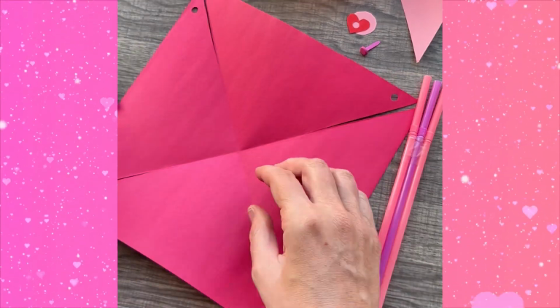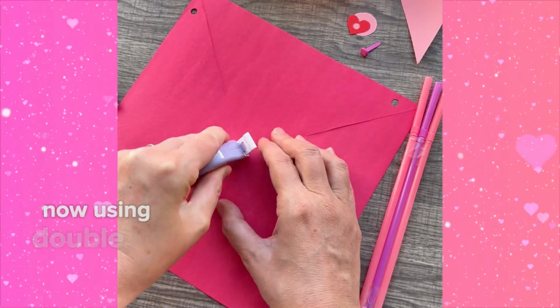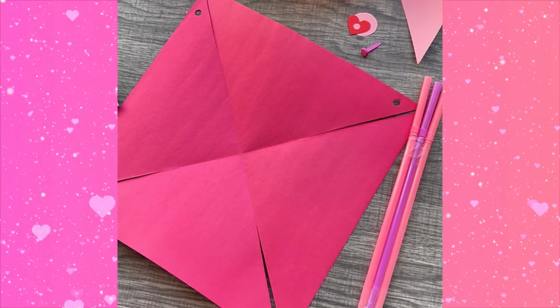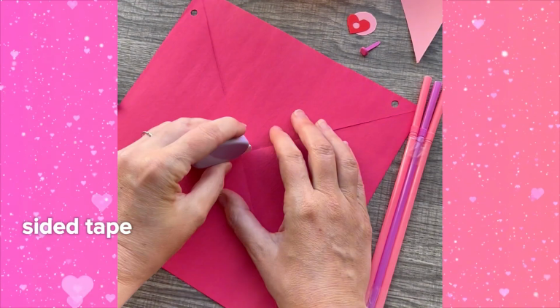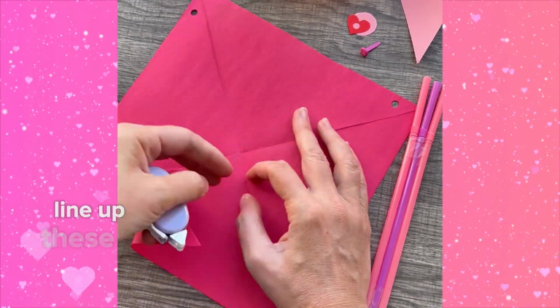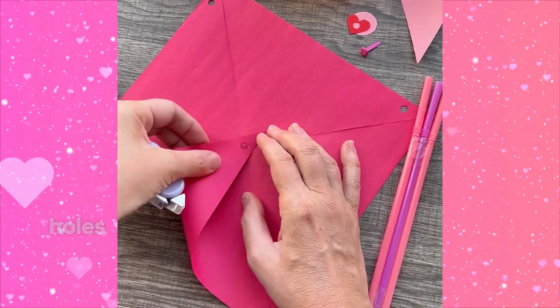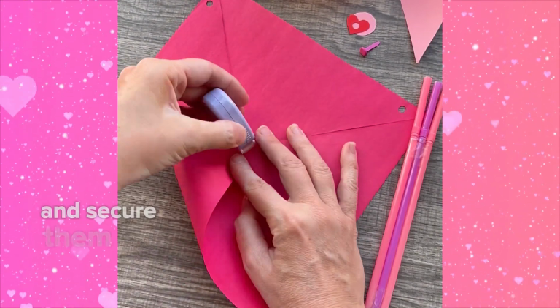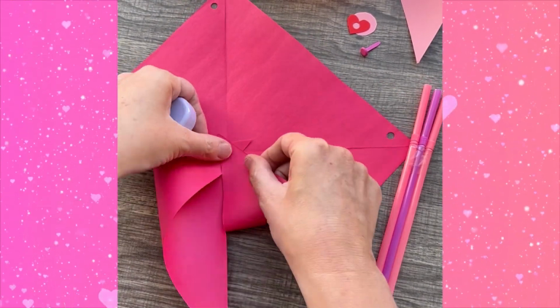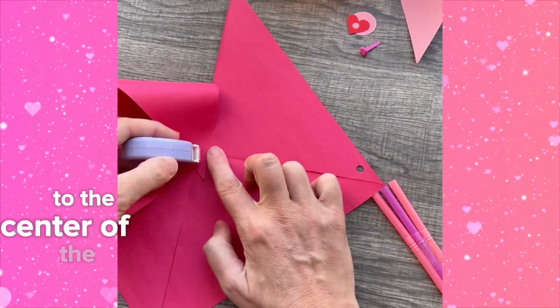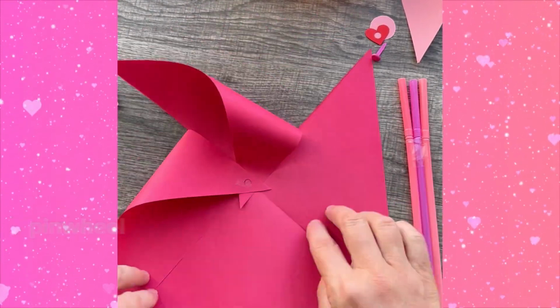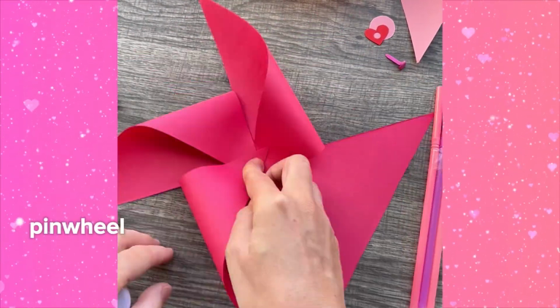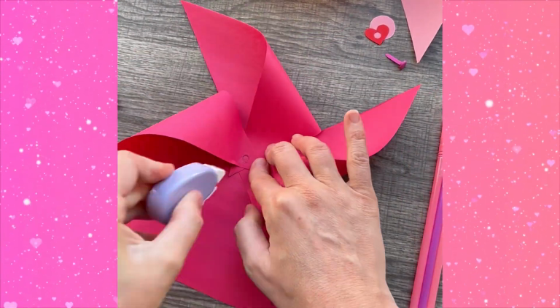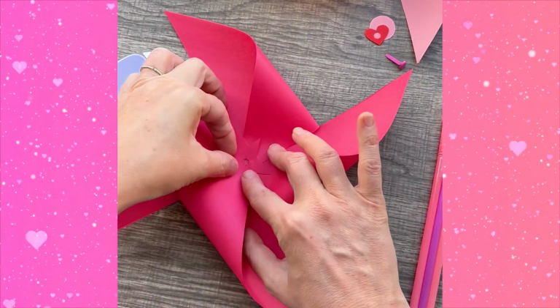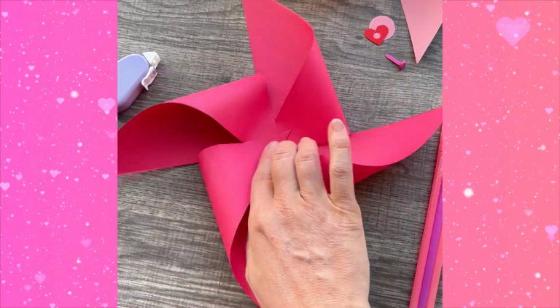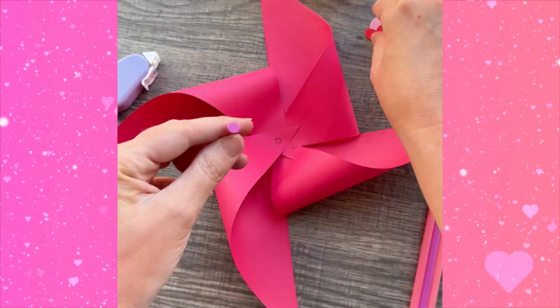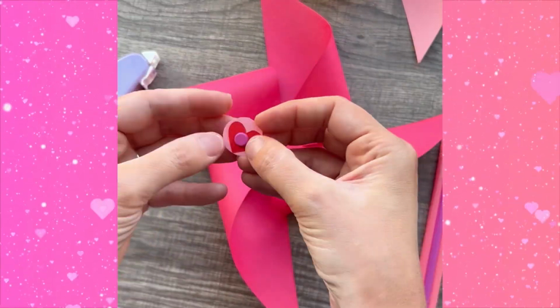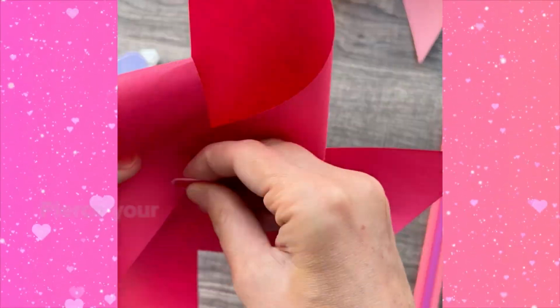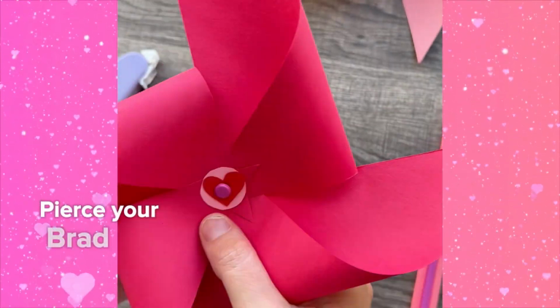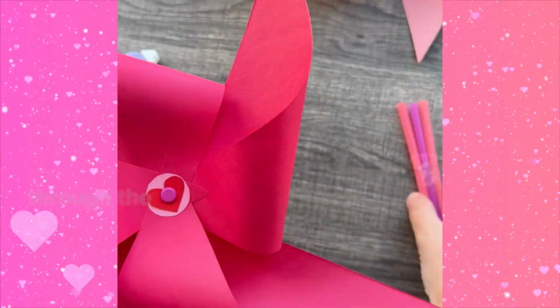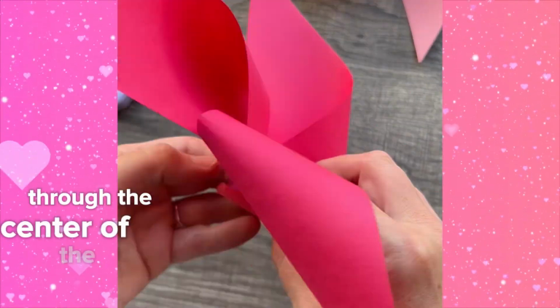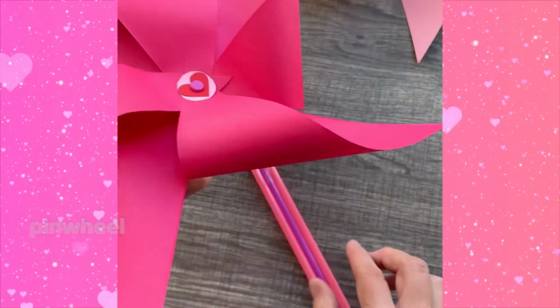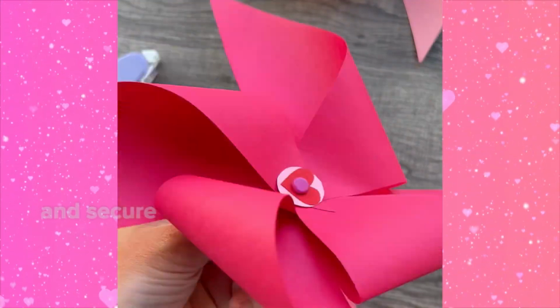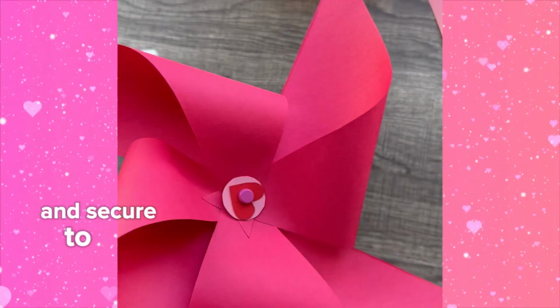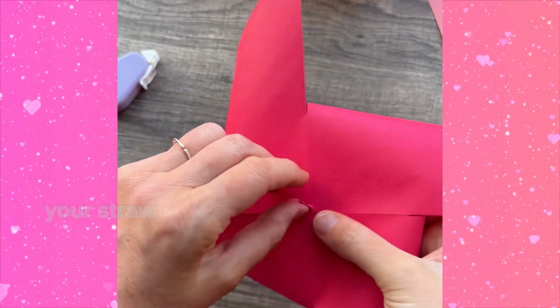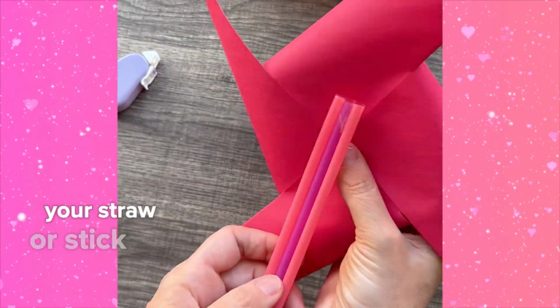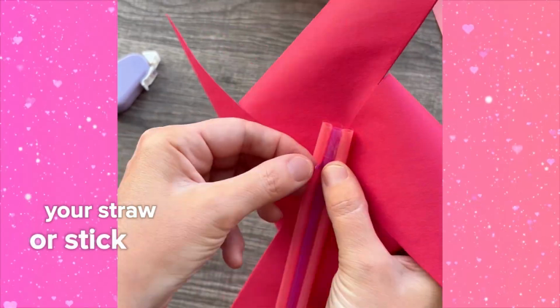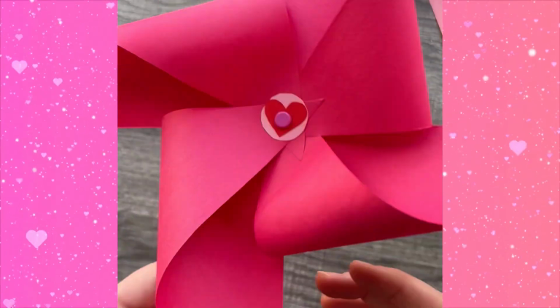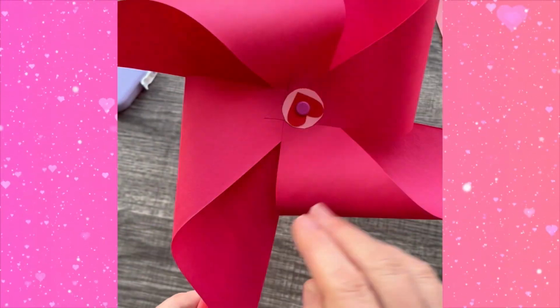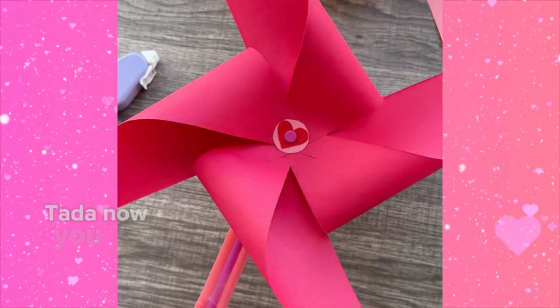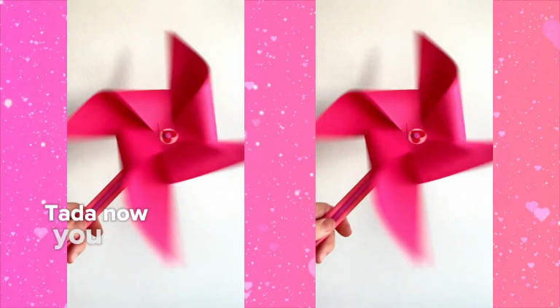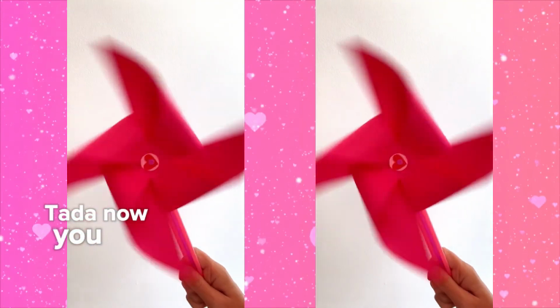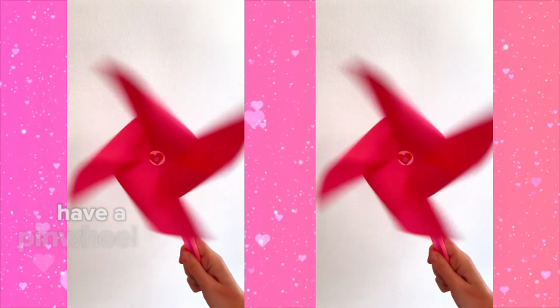Cut circles as a center for the pinwheel. Now using double-sided tape, line up these holes and secure them to the center of the pinwheel. Pierce your brad through the center of the pinwheel and secure to your straw or stick. Ta-da! Now you have a pinwheel!